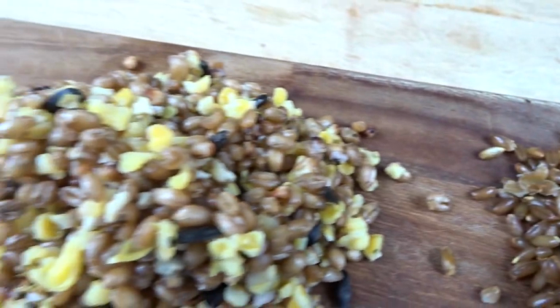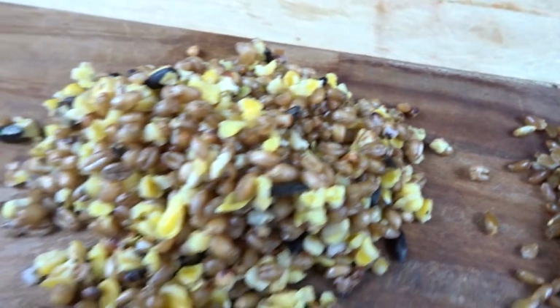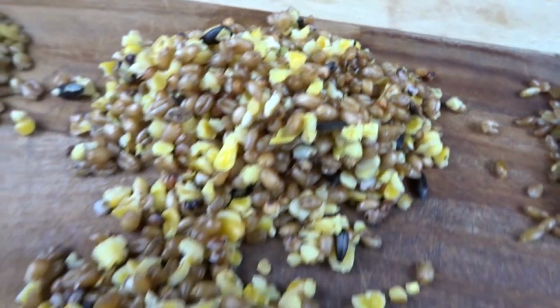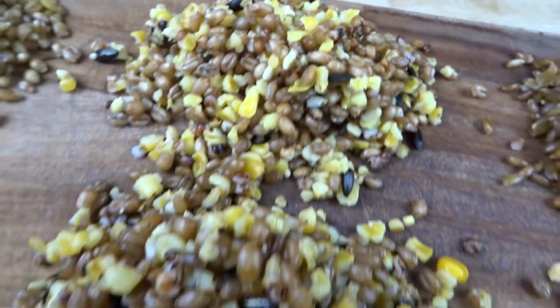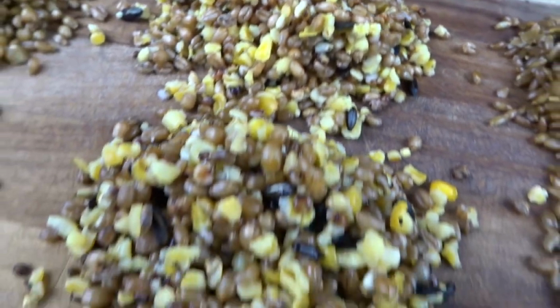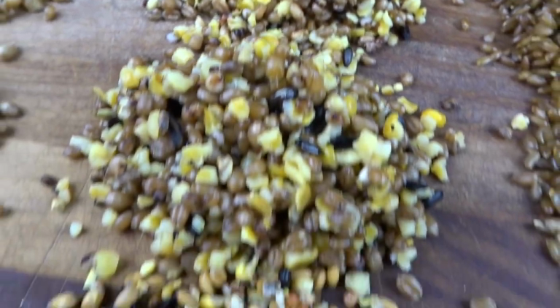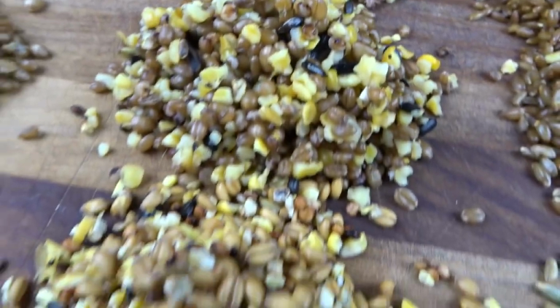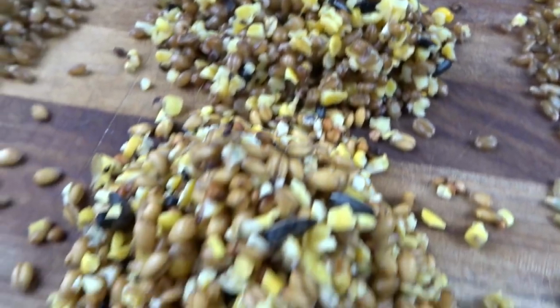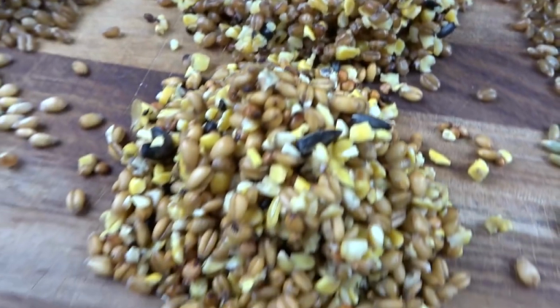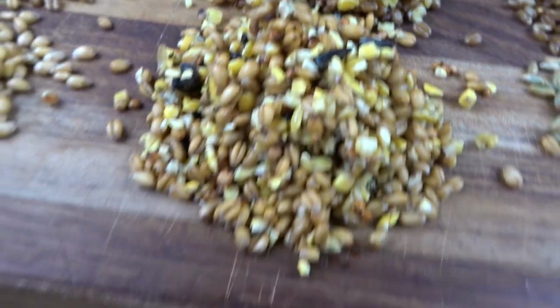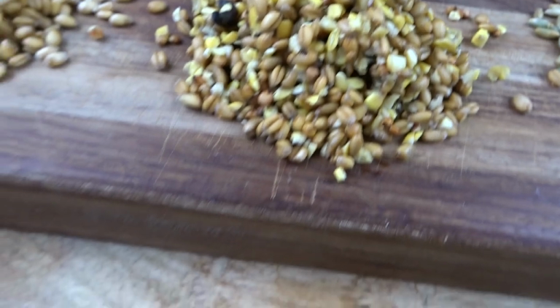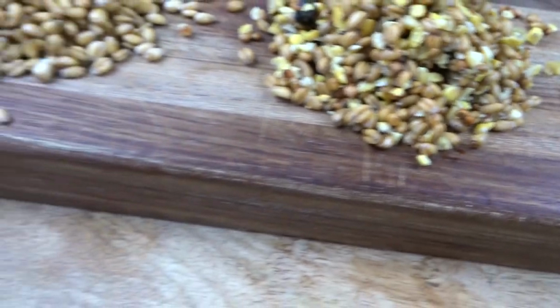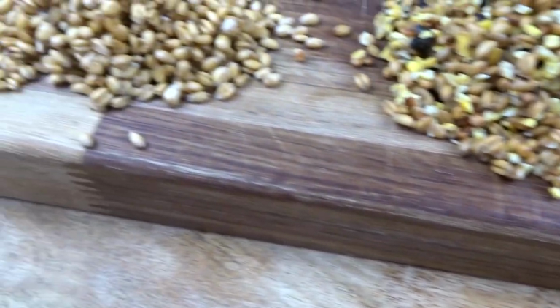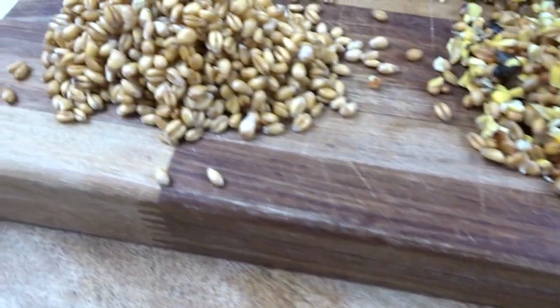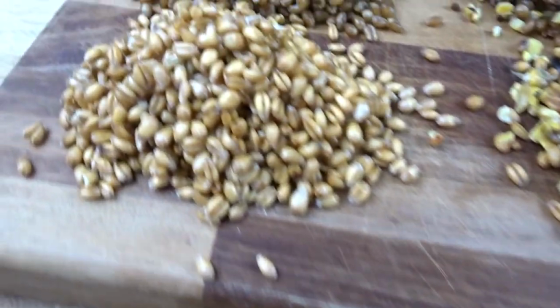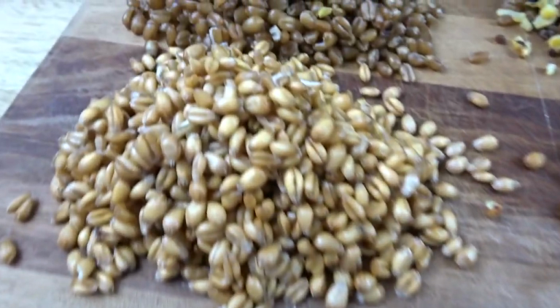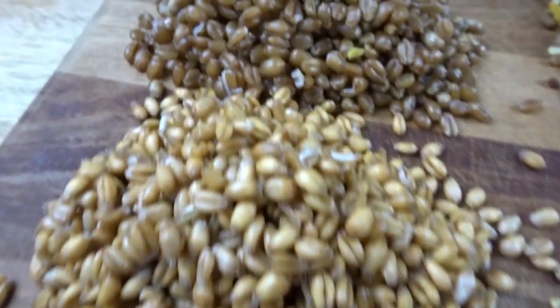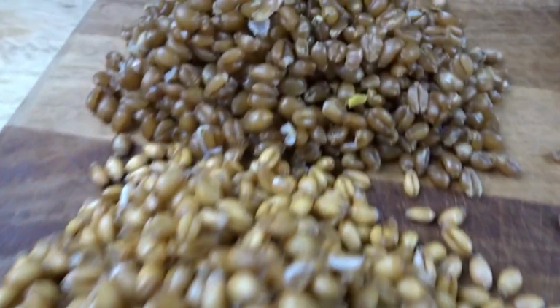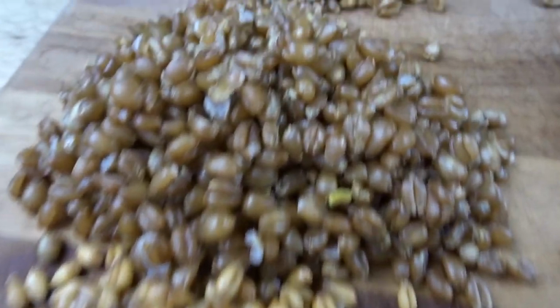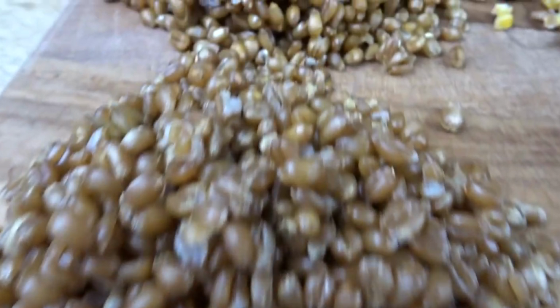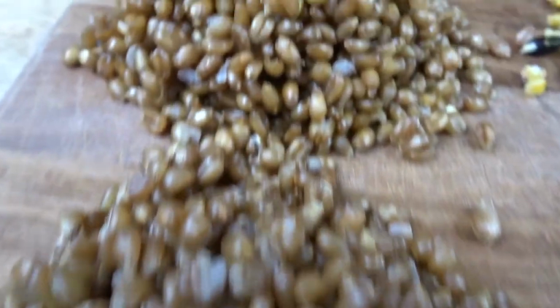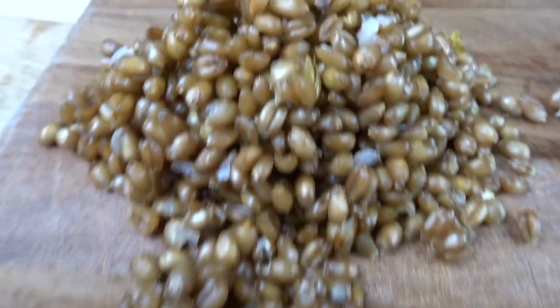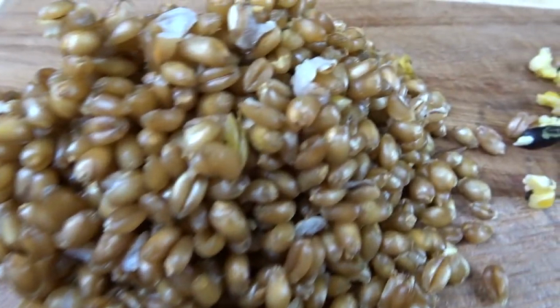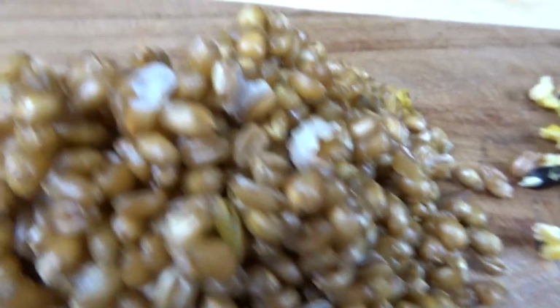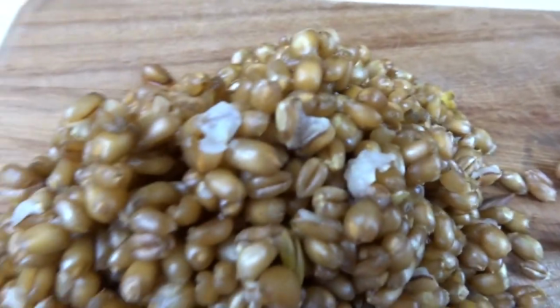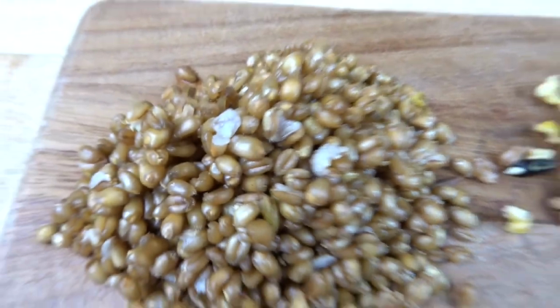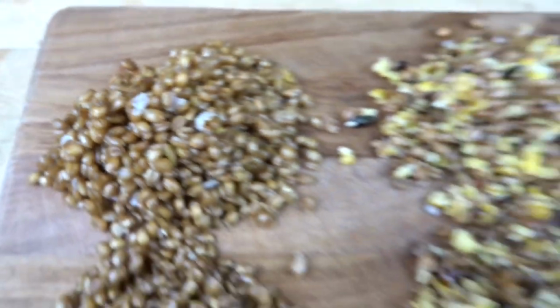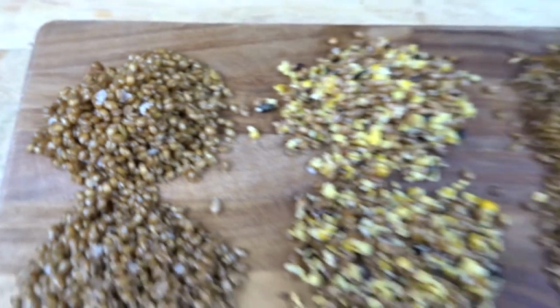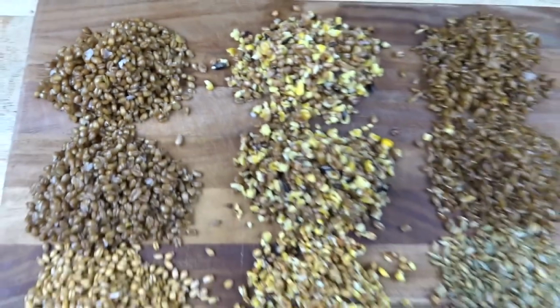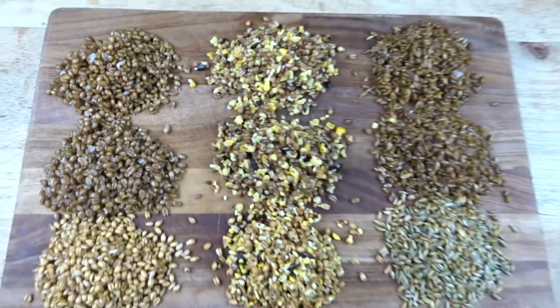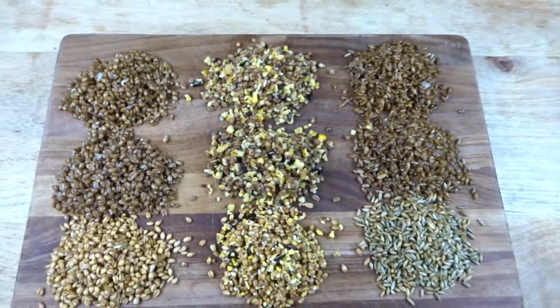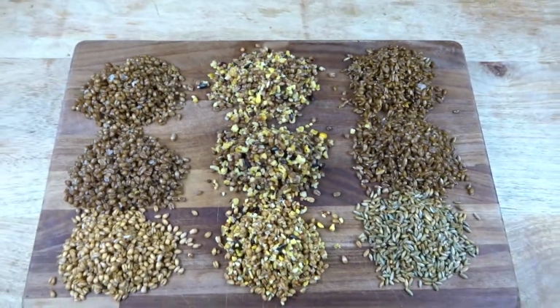I hope this experiment helped other people asking the same questions about grain spawn. I'd be grateful if you subscribed and checked out my blog — I'll have a write-up about this experiment fairly soon. Cheers.